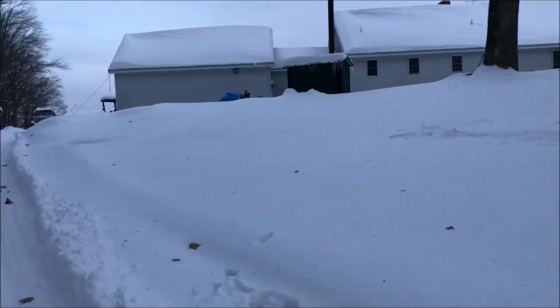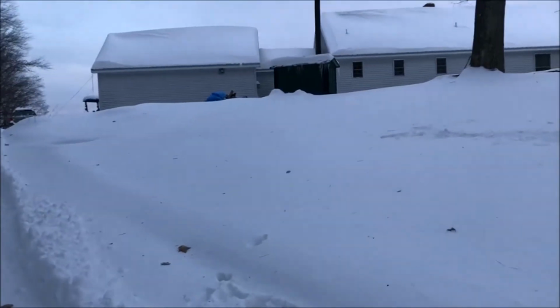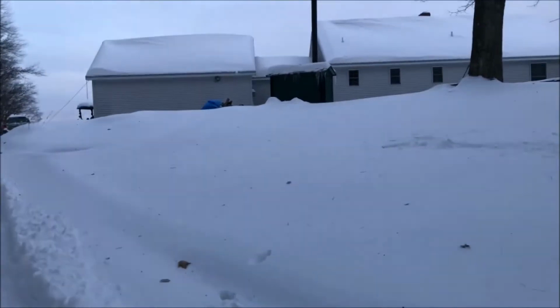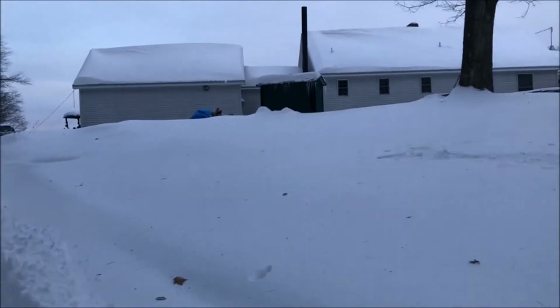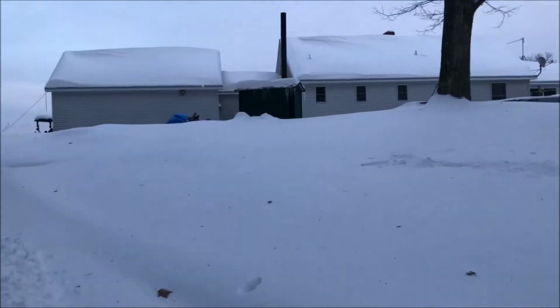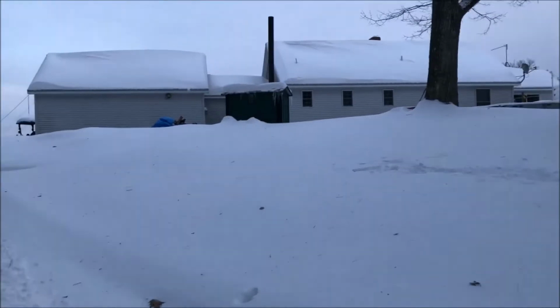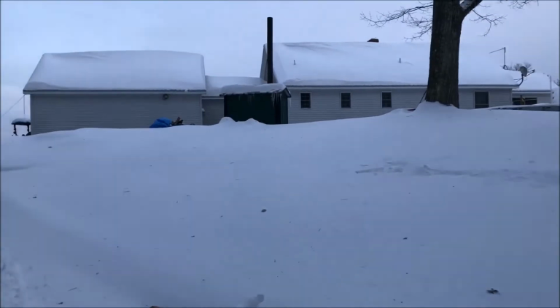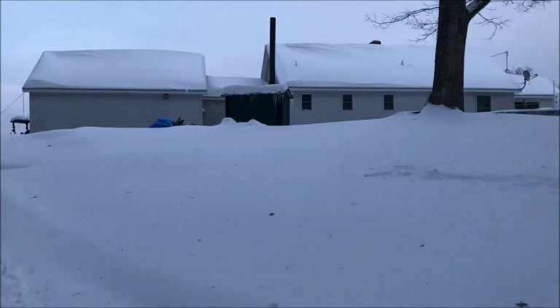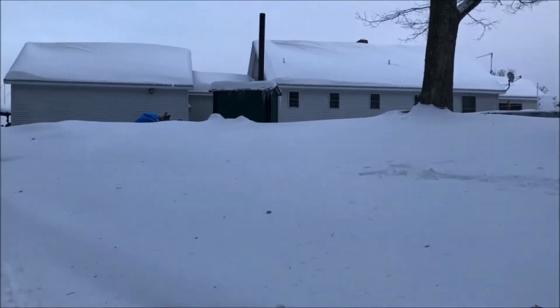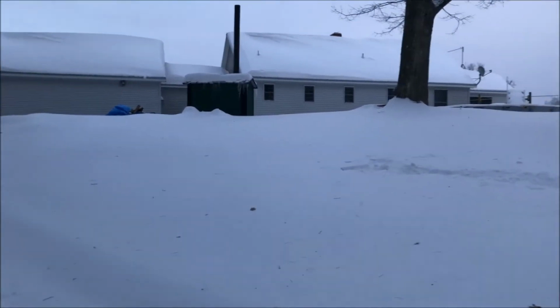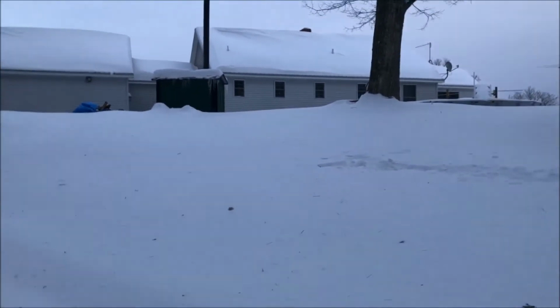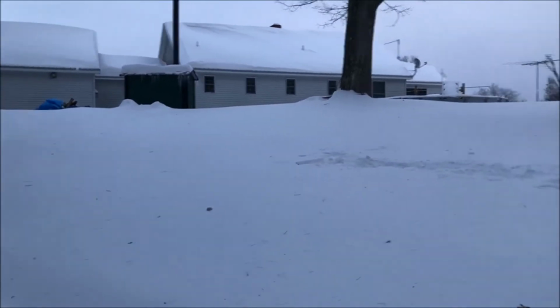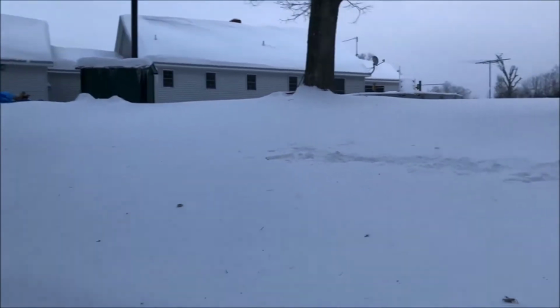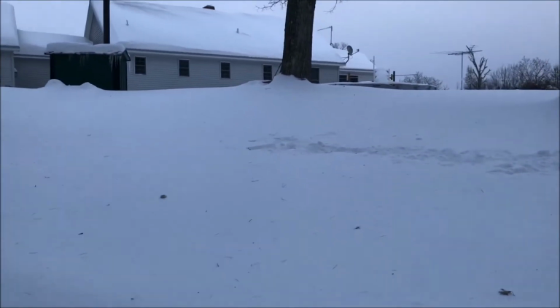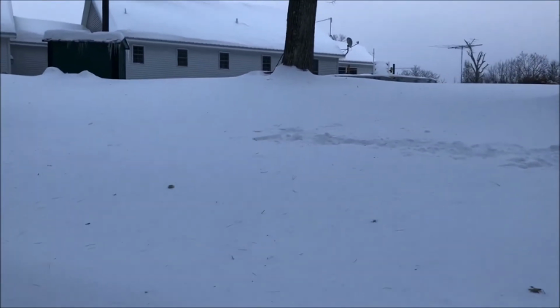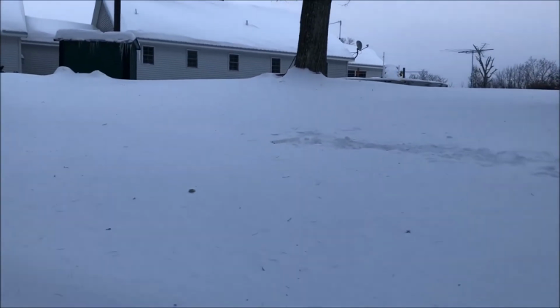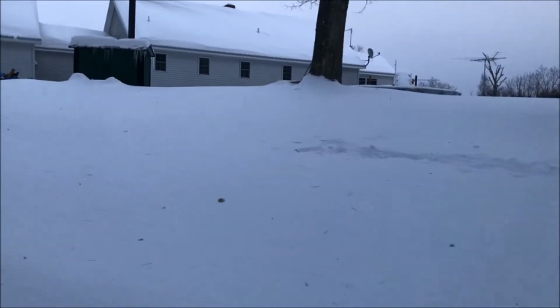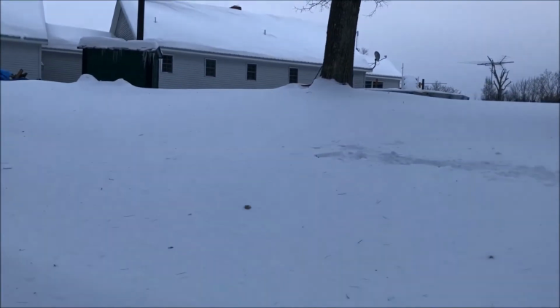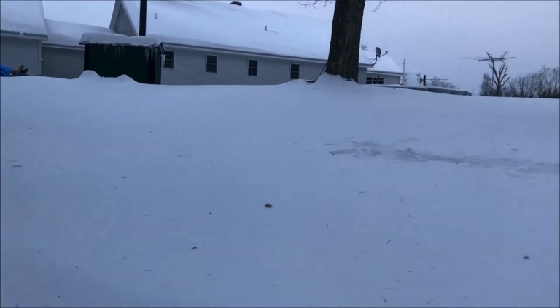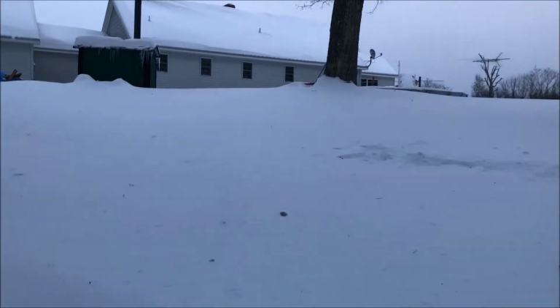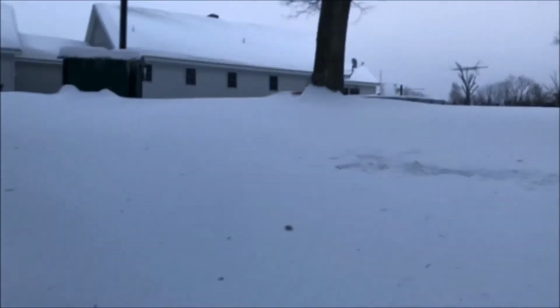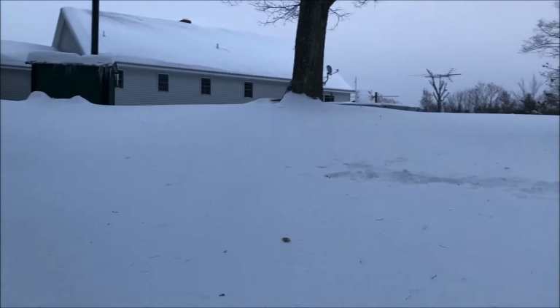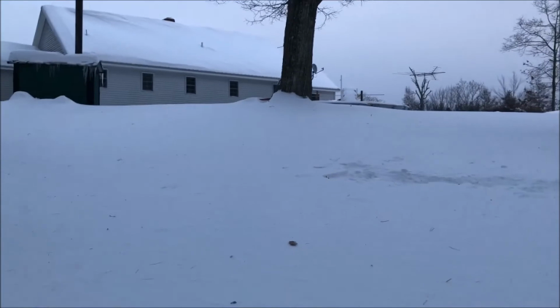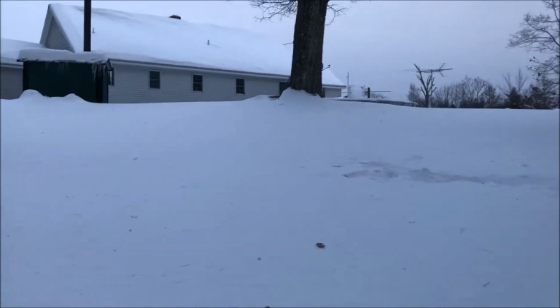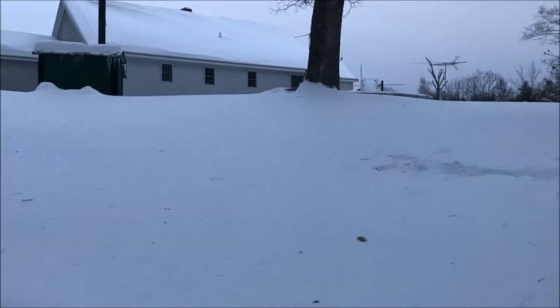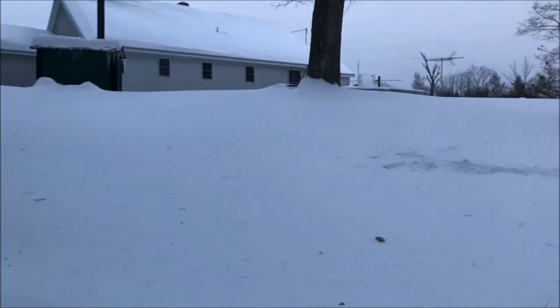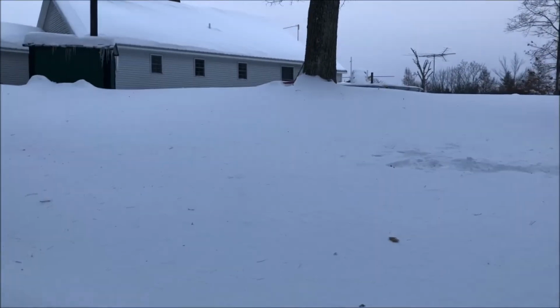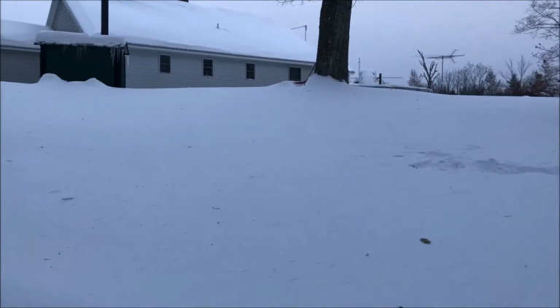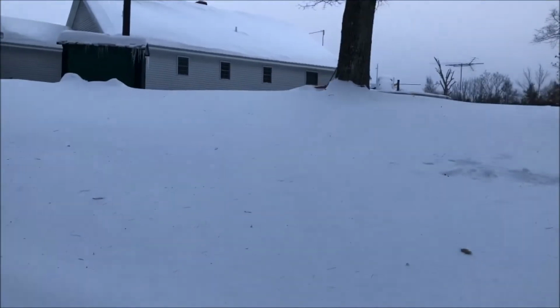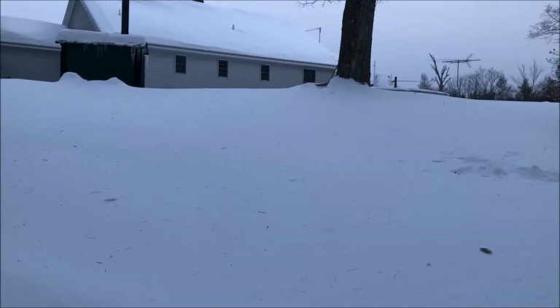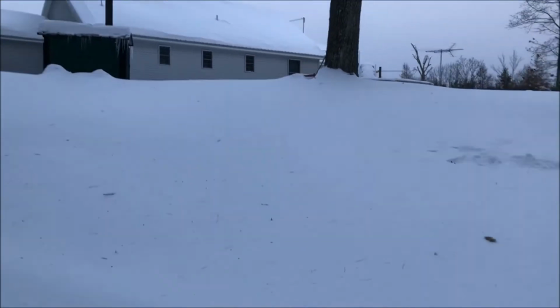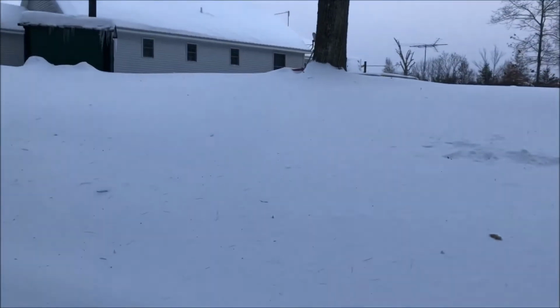We have a new steel roof so the snow doesn't stay on like it used to. The snow is almost up to the top of my pool in the backyard.